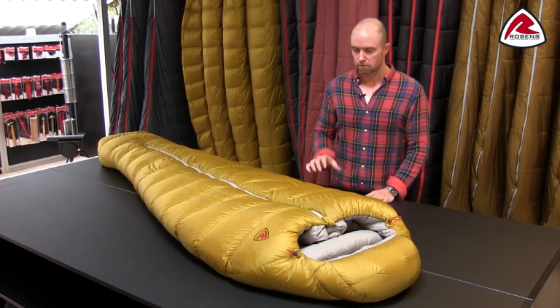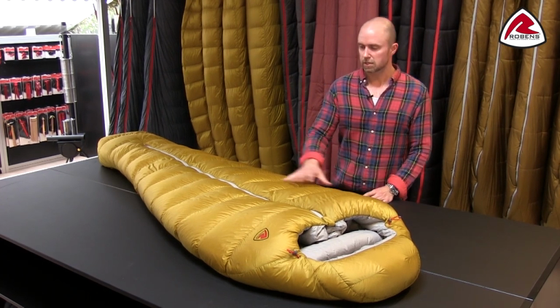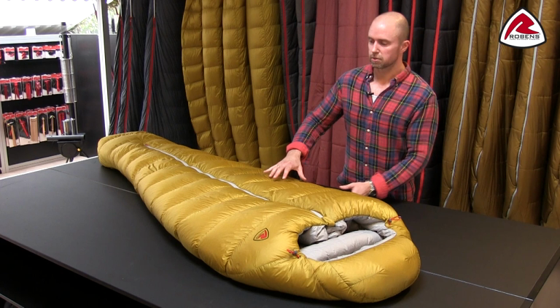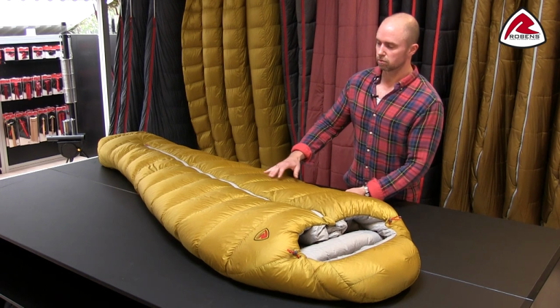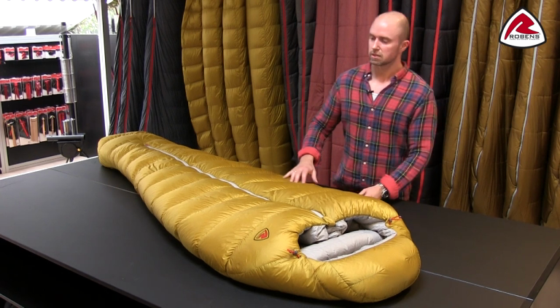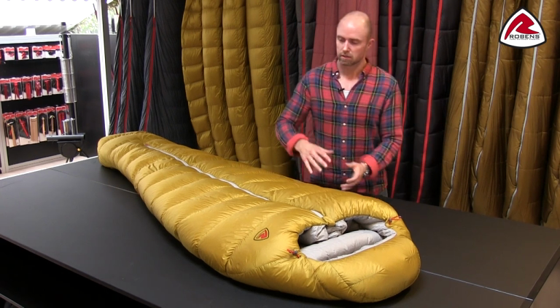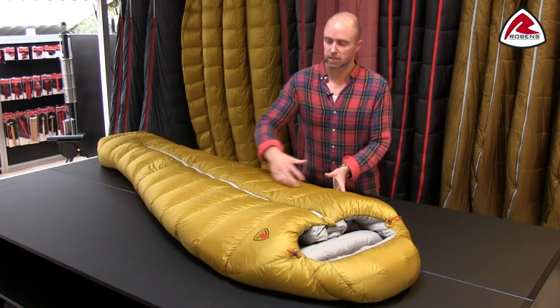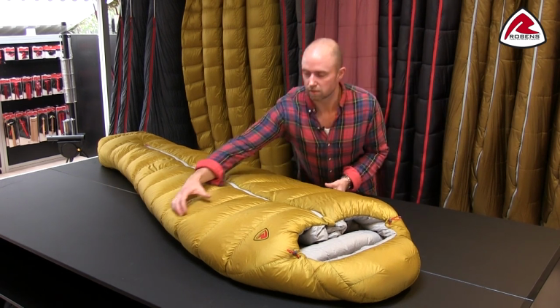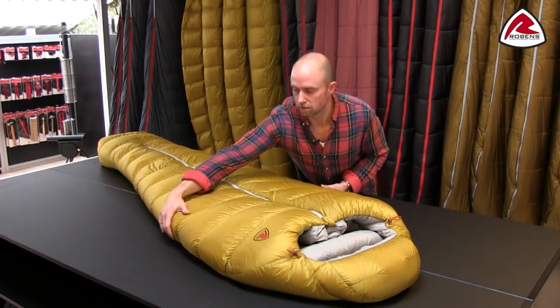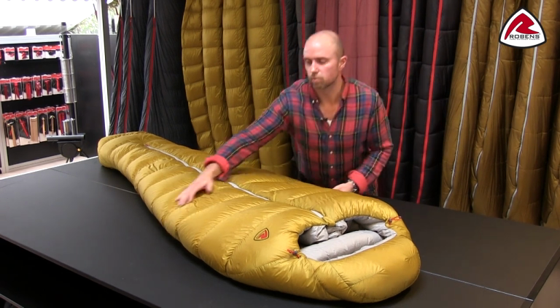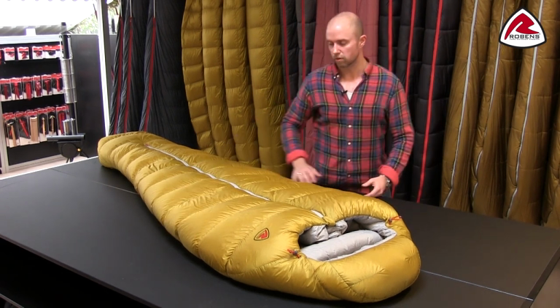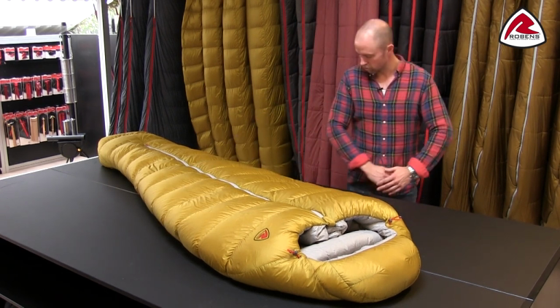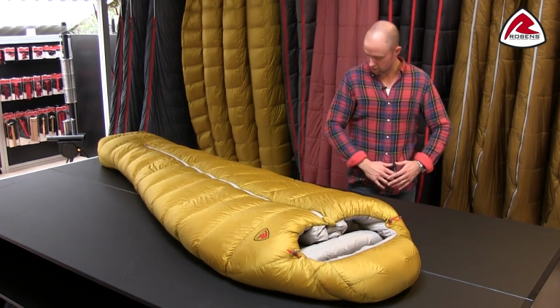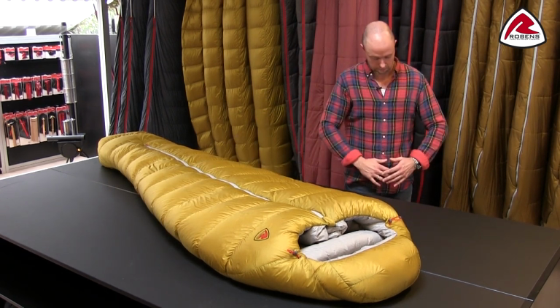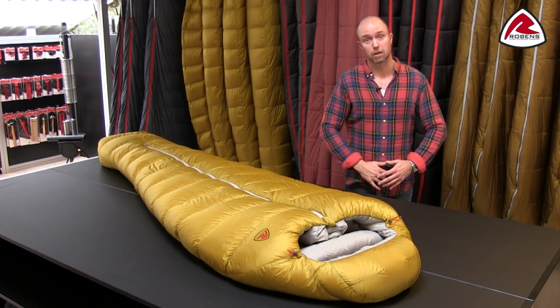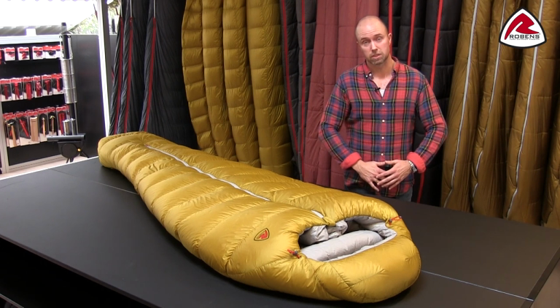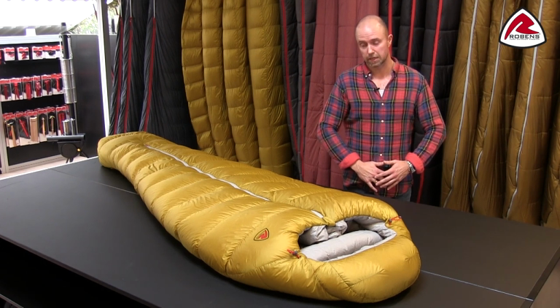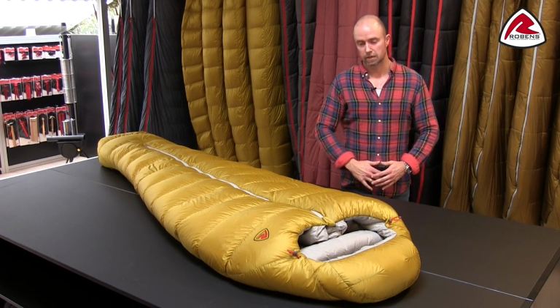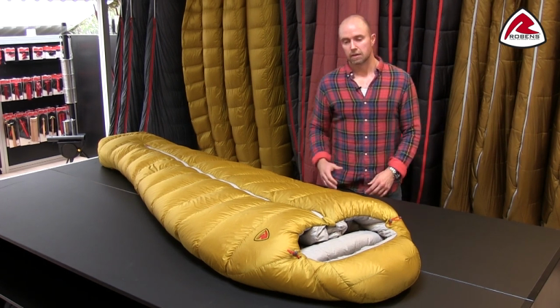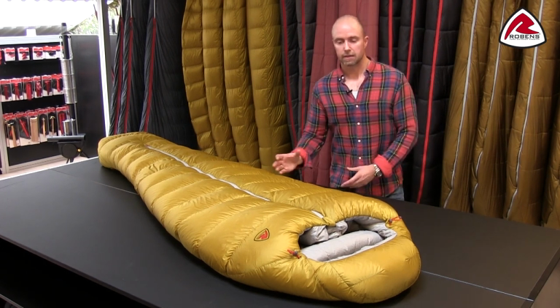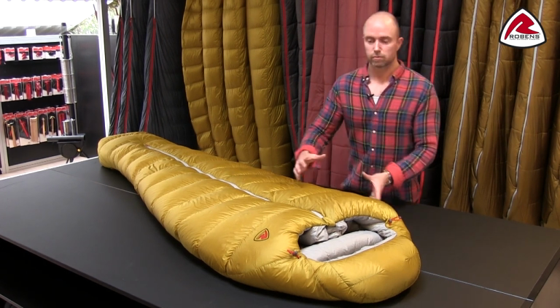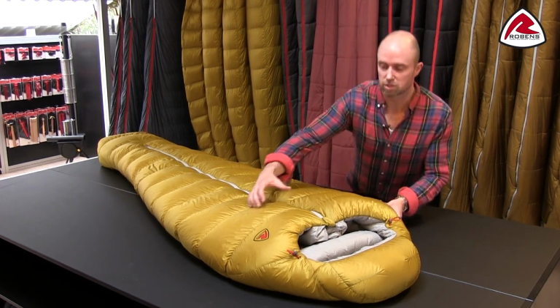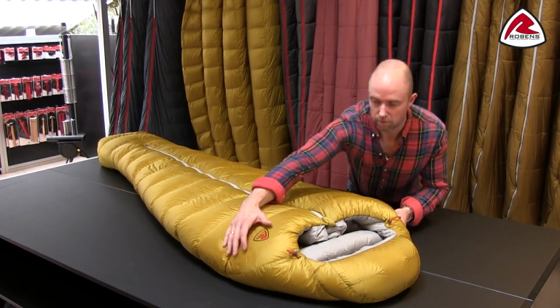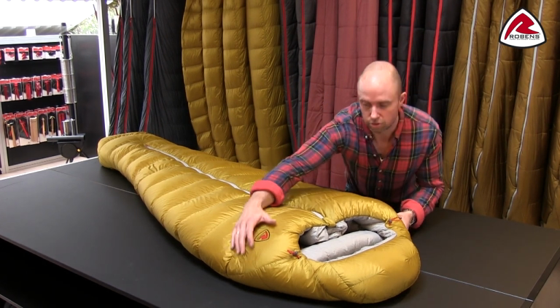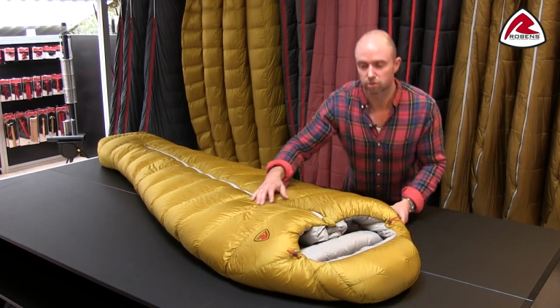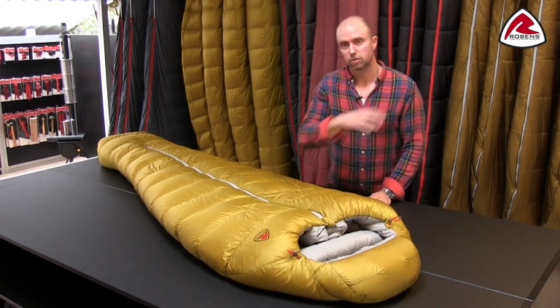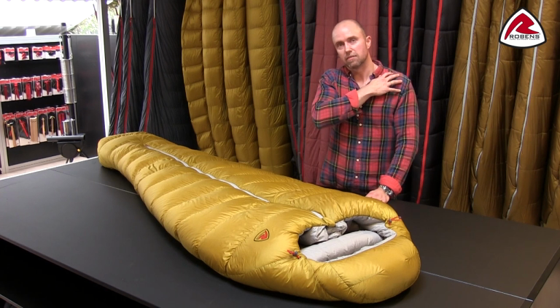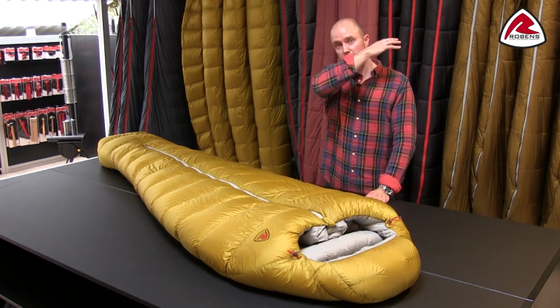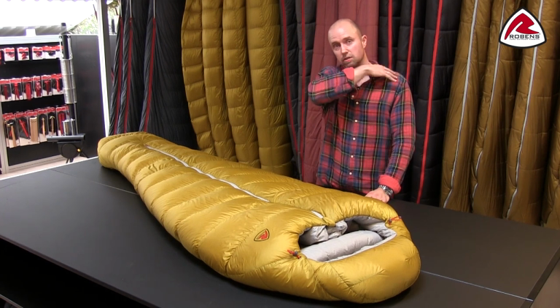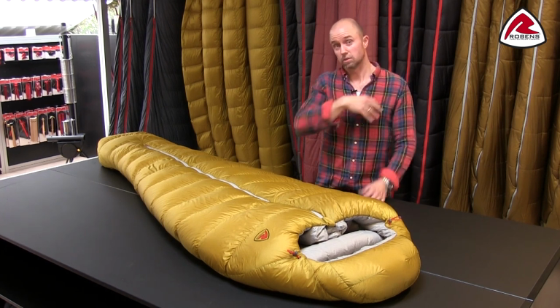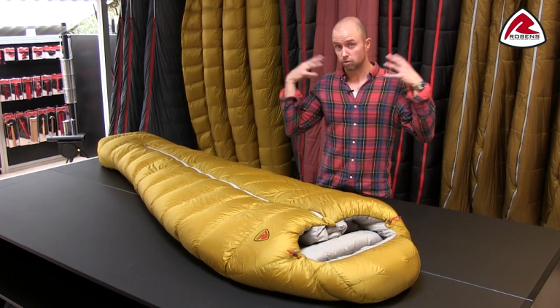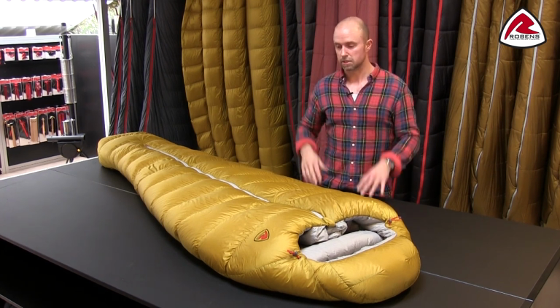If you take the shape here you will see that the widest area is obviously where your elbows are bending out when you sleep on your back, and then we have reduced some of the volume around the shoulders where you would normally have a lot of heat loss if you have too much space.